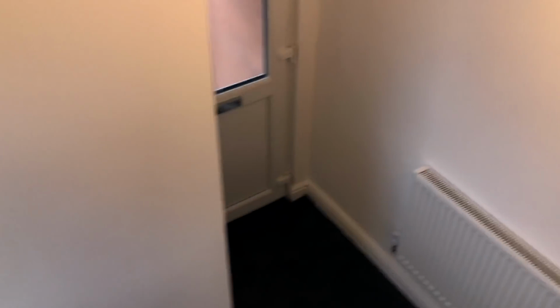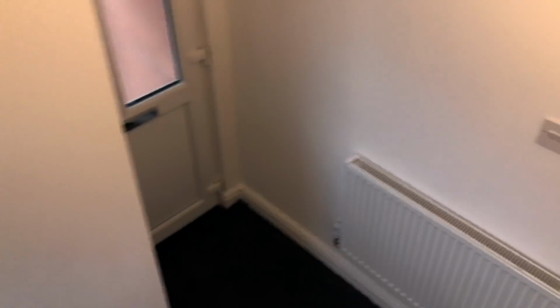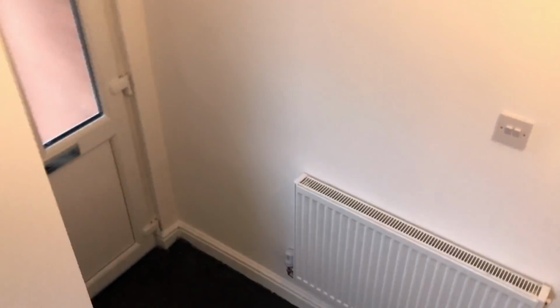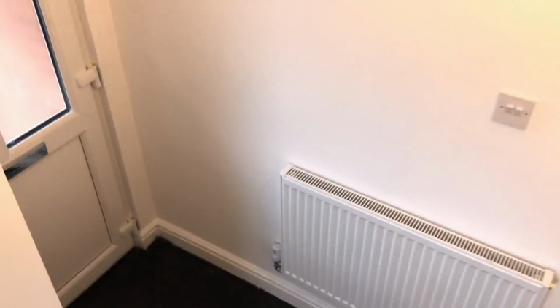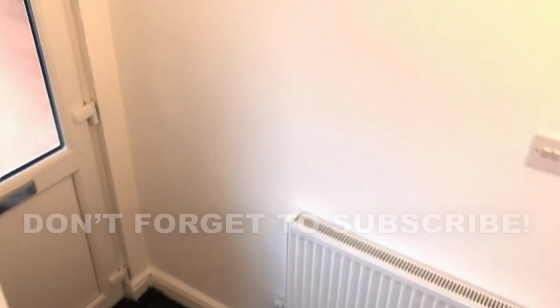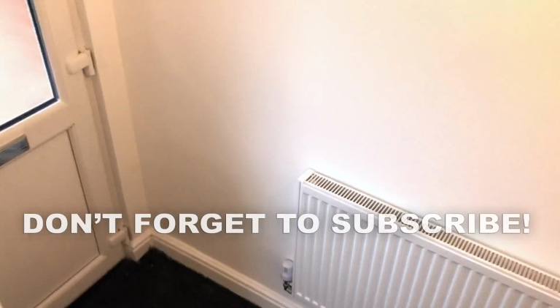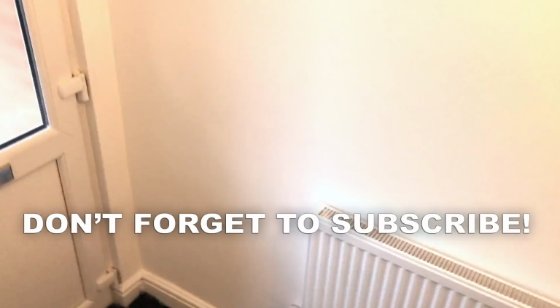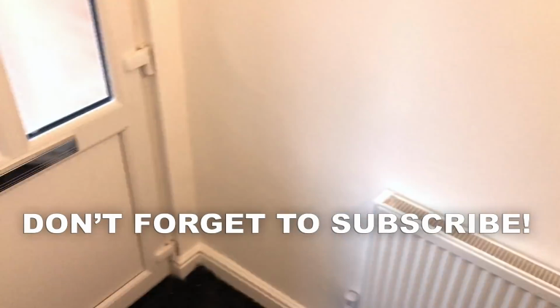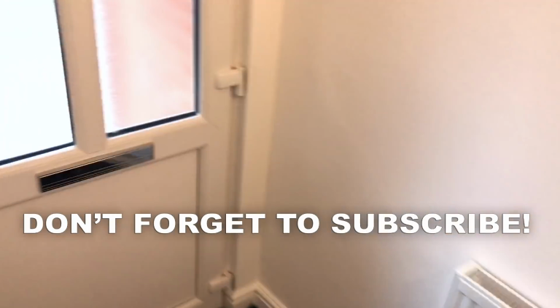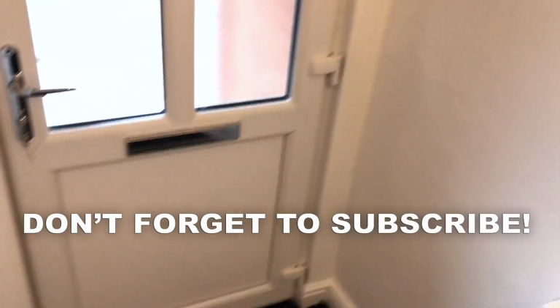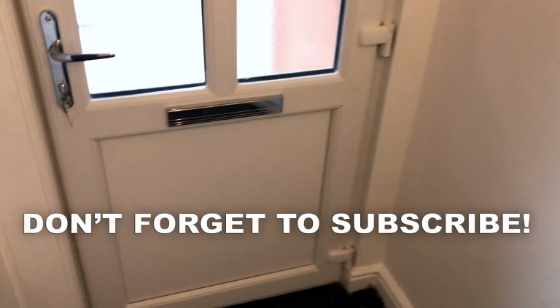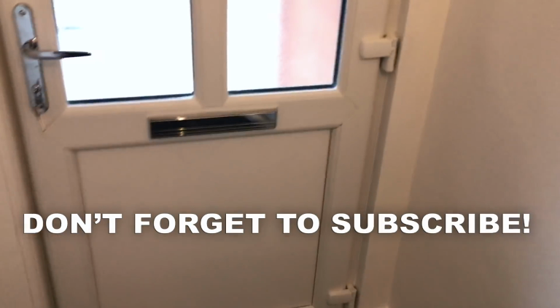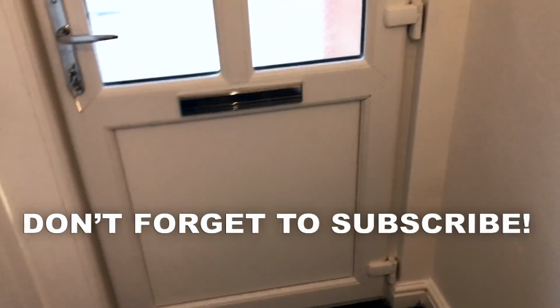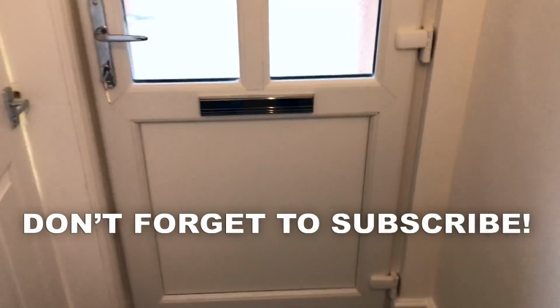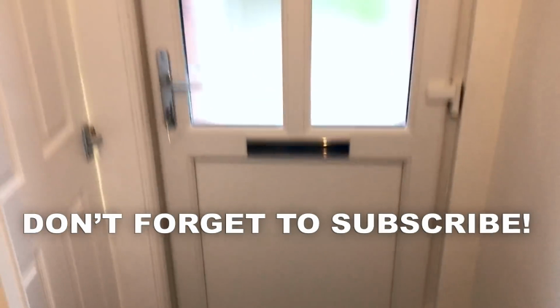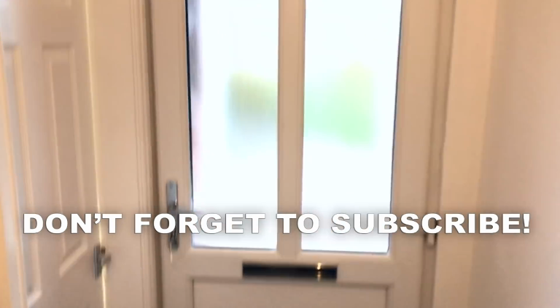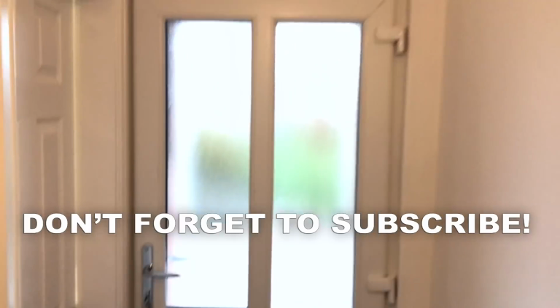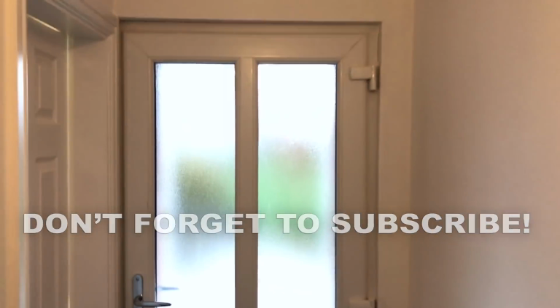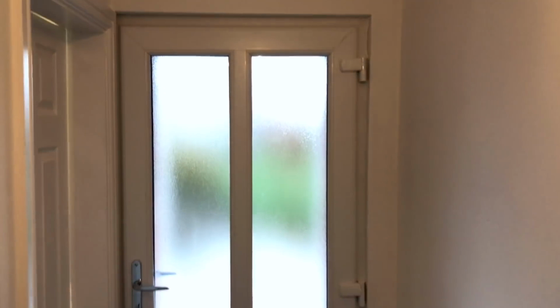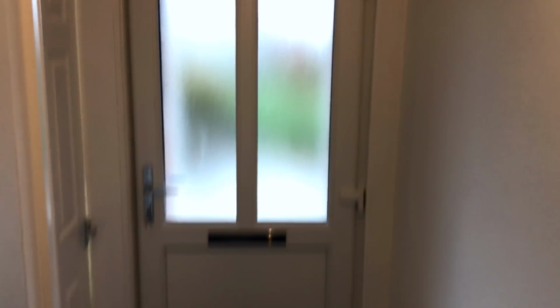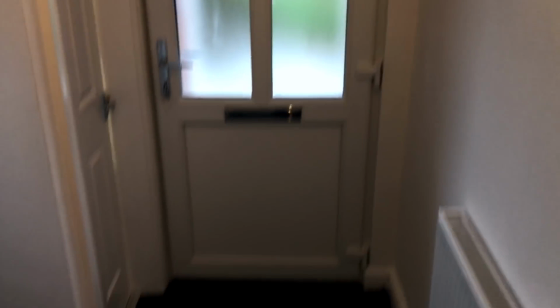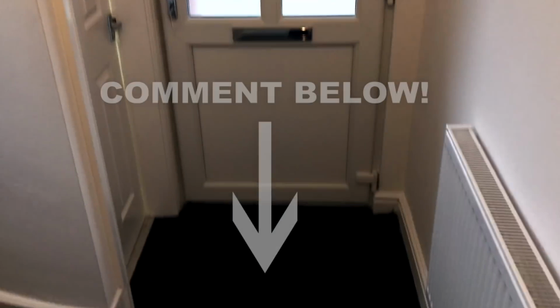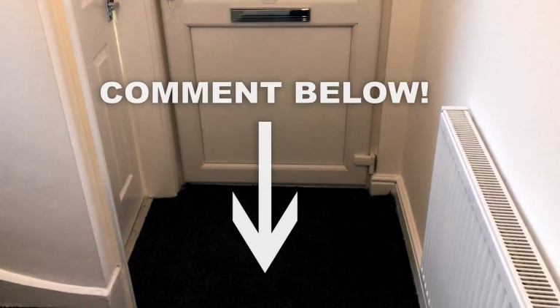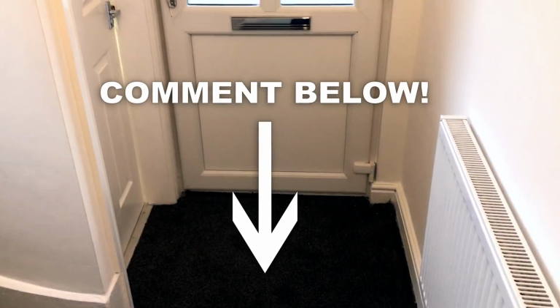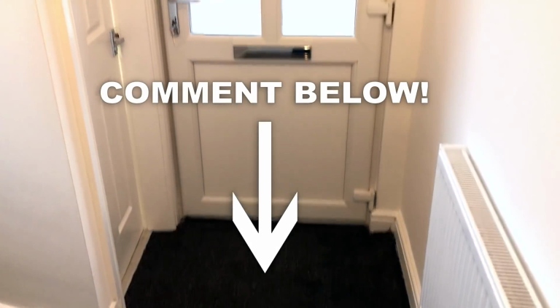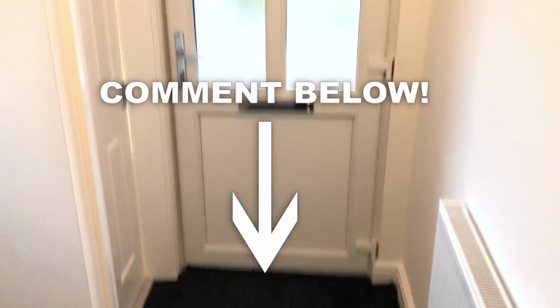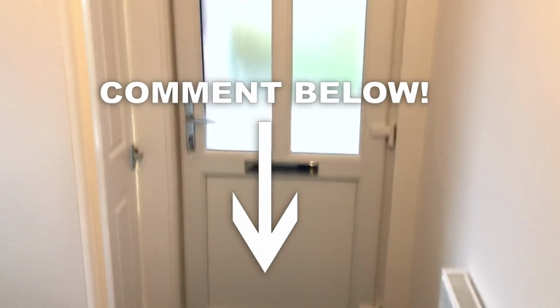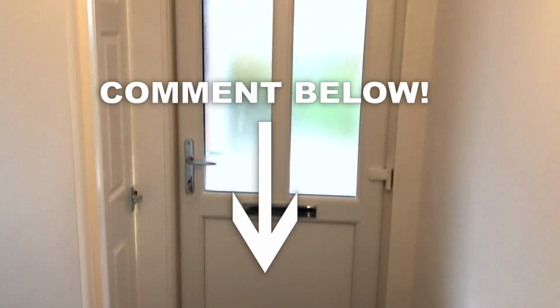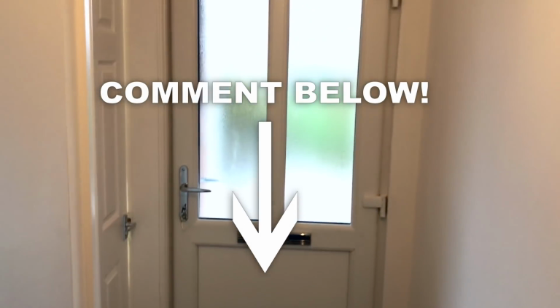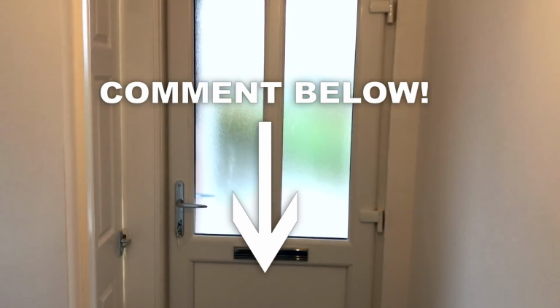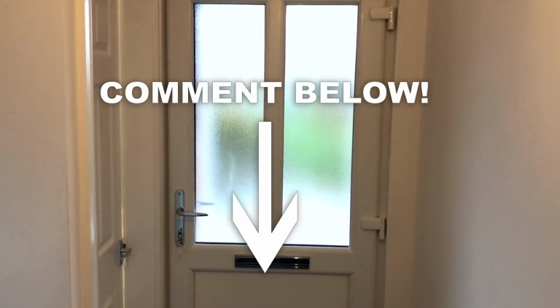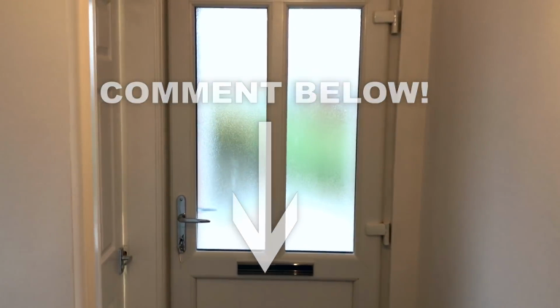Thanks for watching. Please subscribe to our YouTube channel — we've got loads of cool videos like this for free education. Thanks for watching, take care, bye-bye.